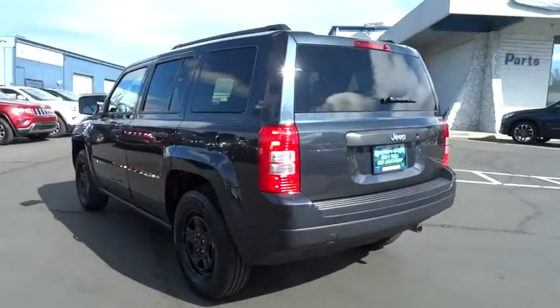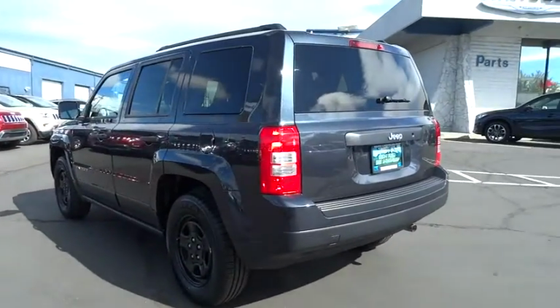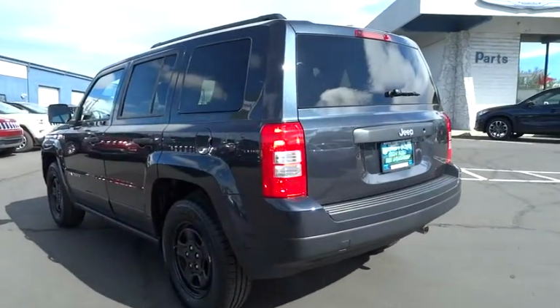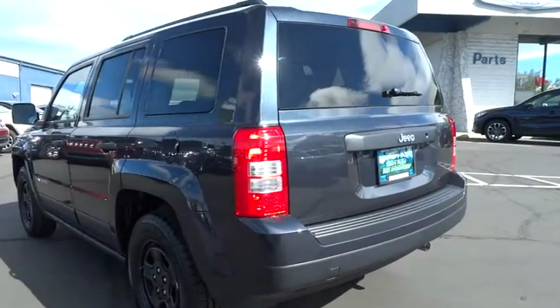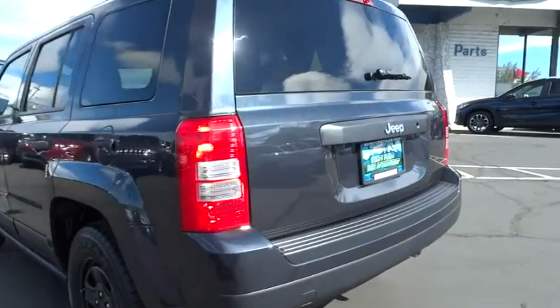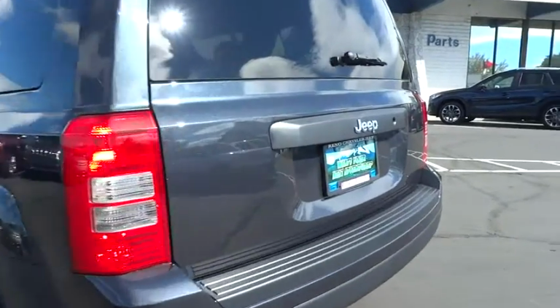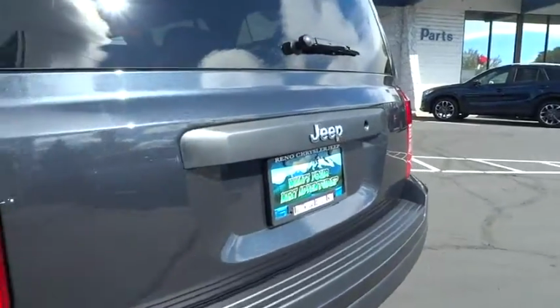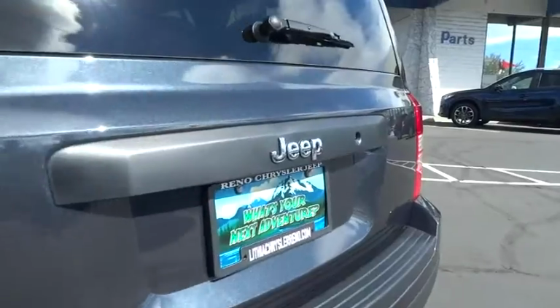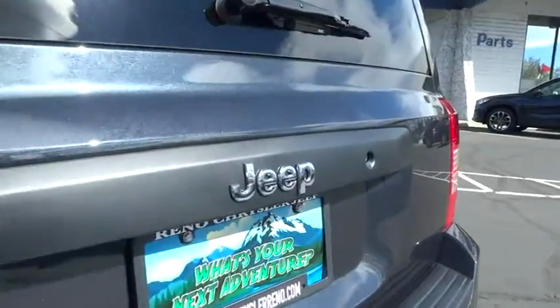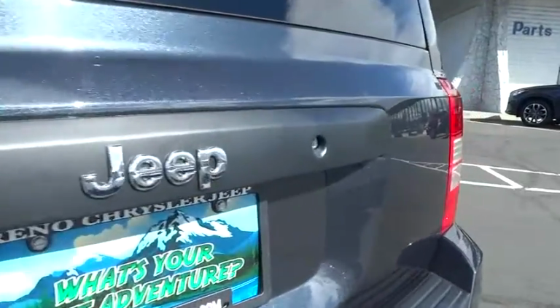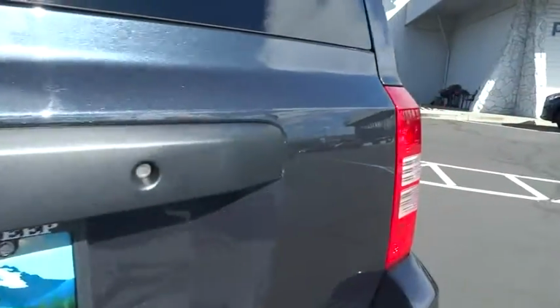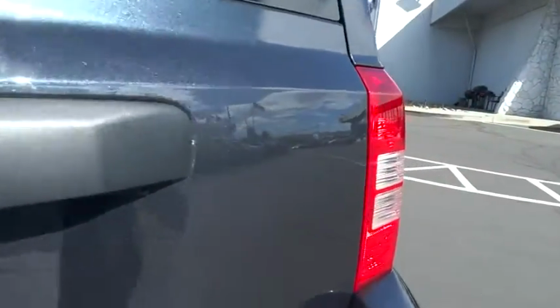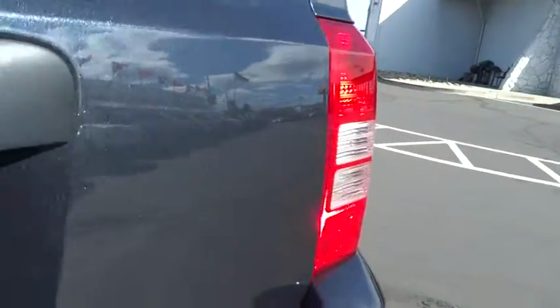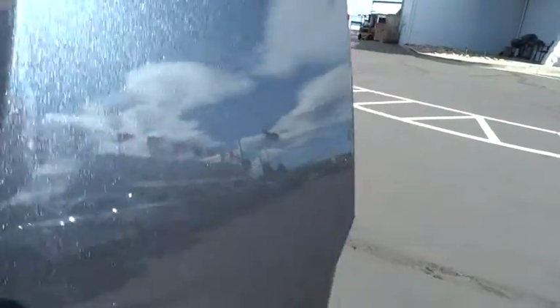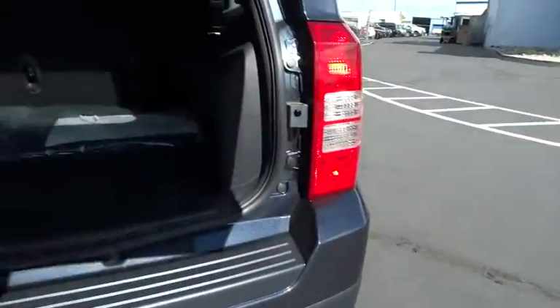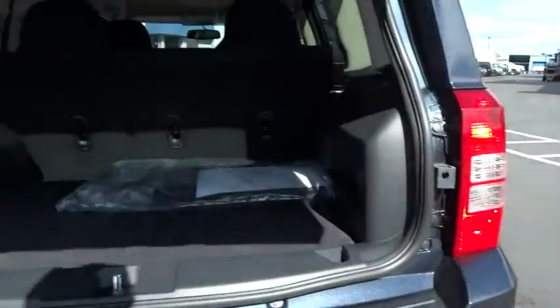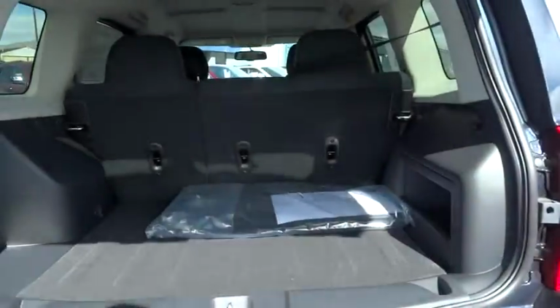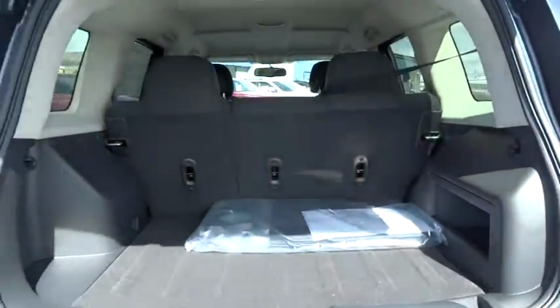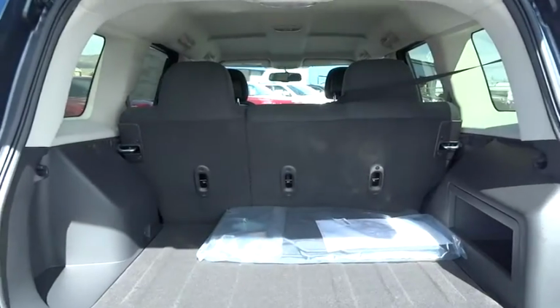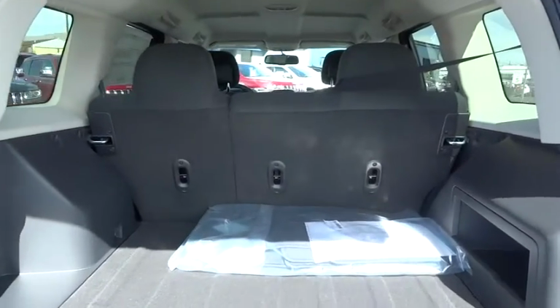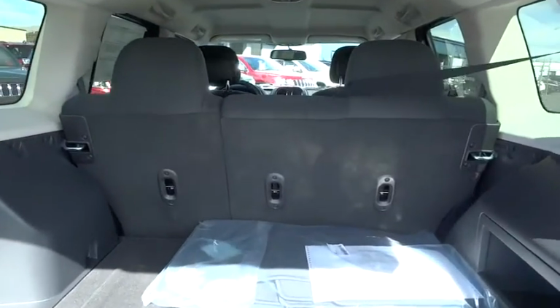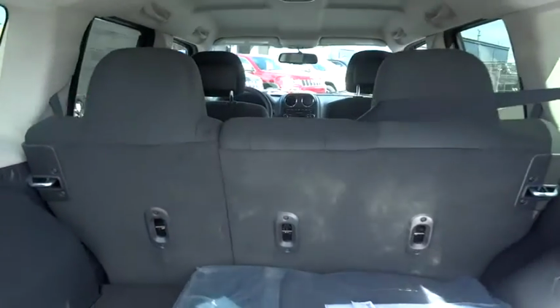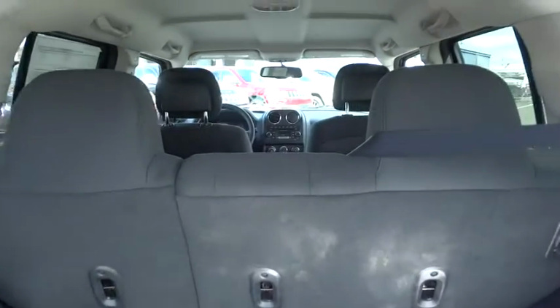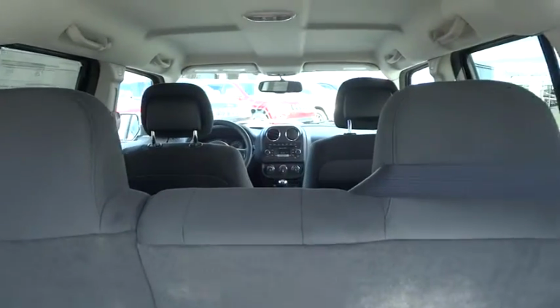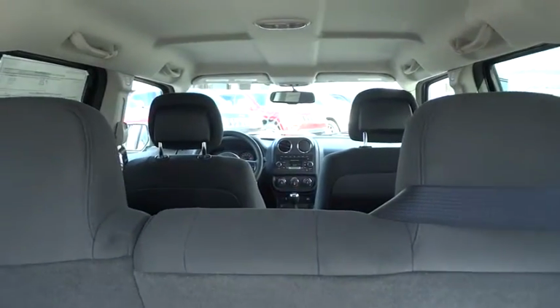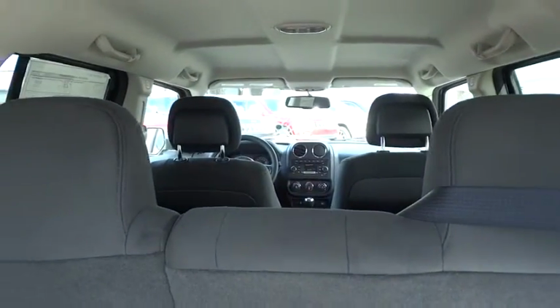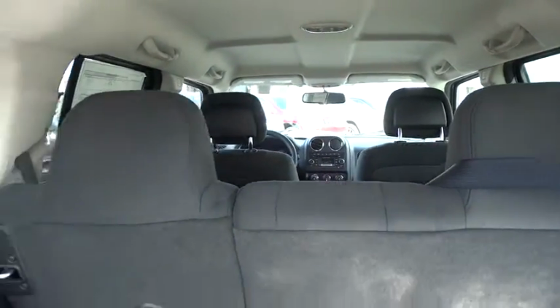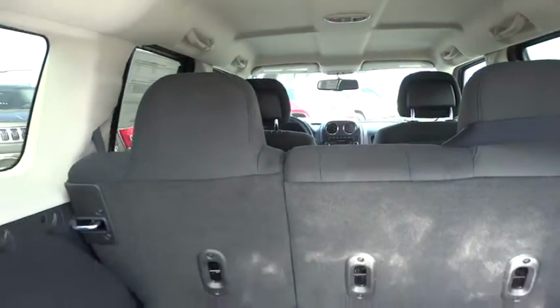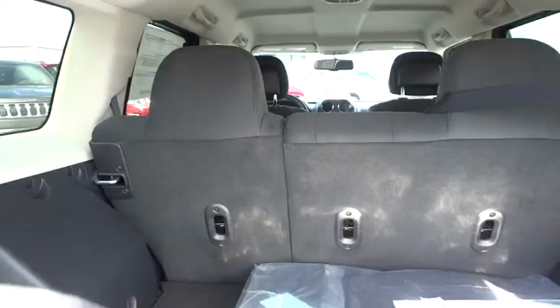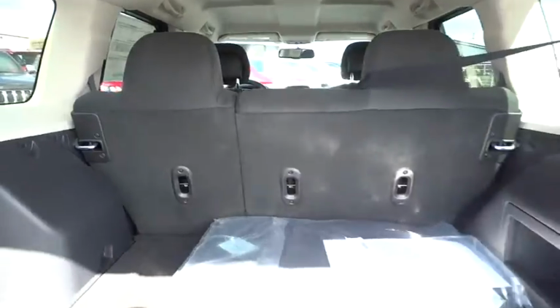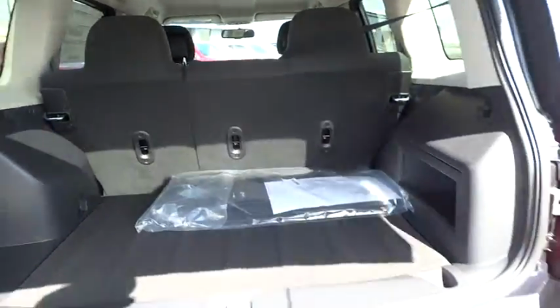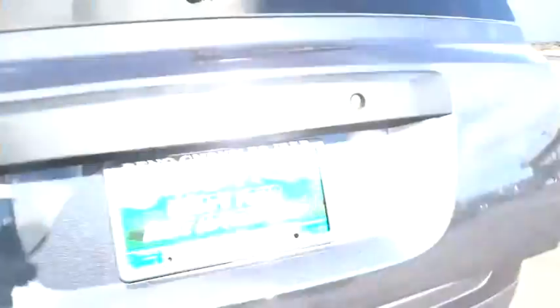Bluetooth, driver airbag, power steering, adjustable steering wheel, cruise control, four-wheel ABS, front floor mats, auto-off headlights, rear defrost, AM FM stereo radio, FWD, MP3 player.